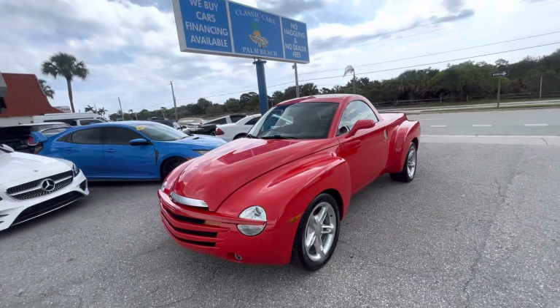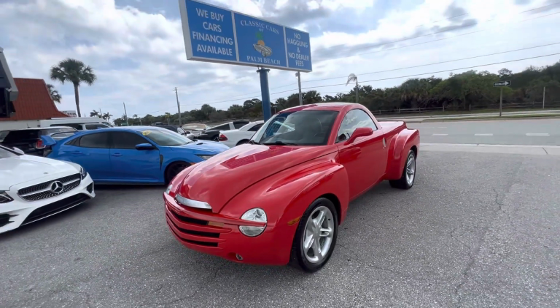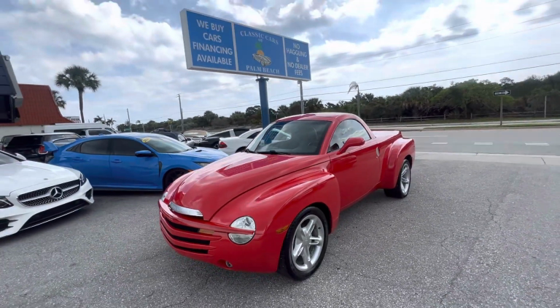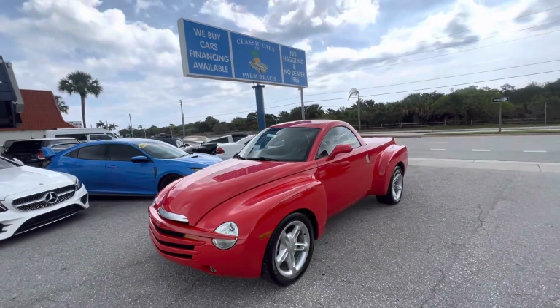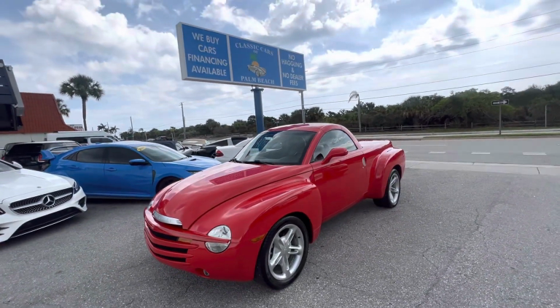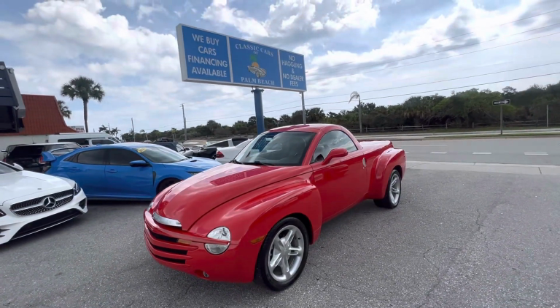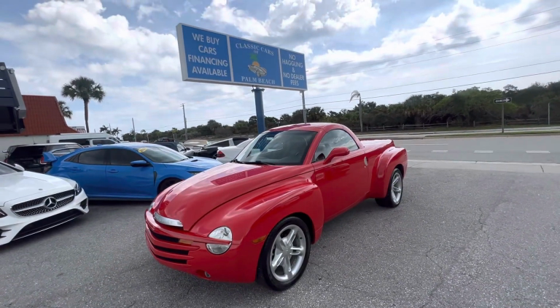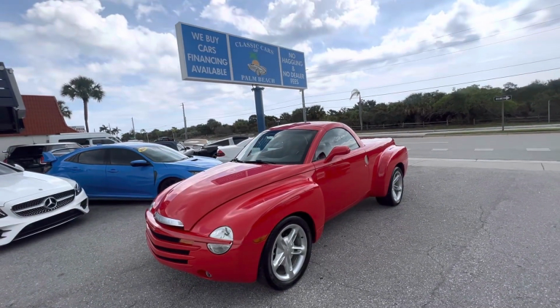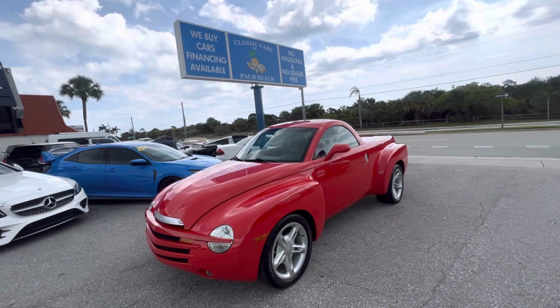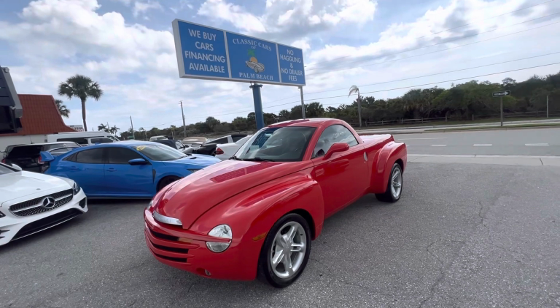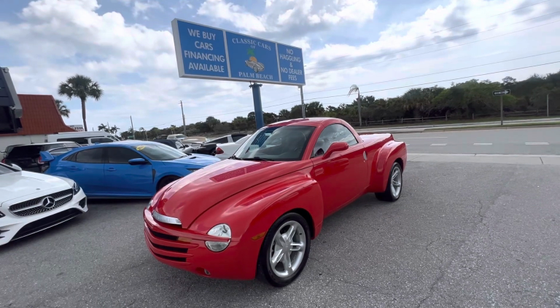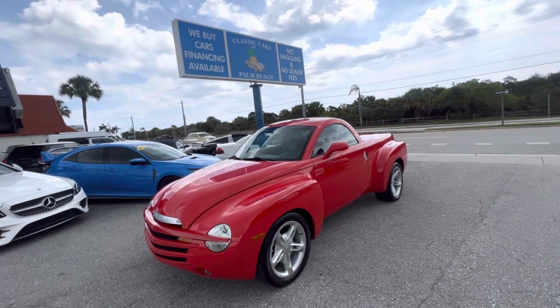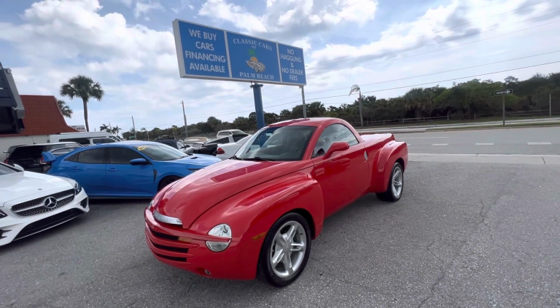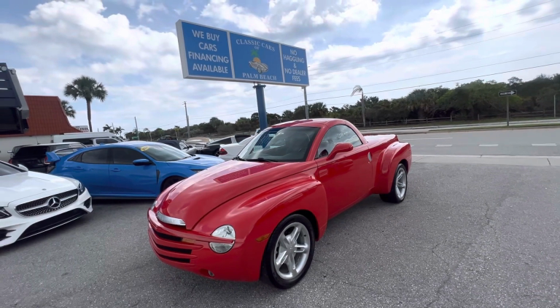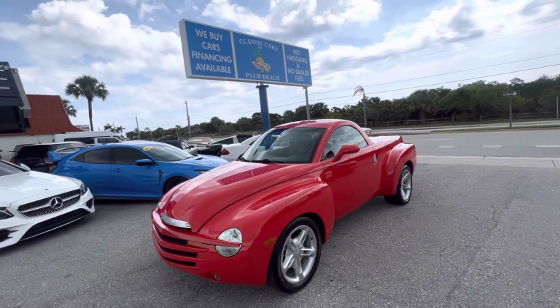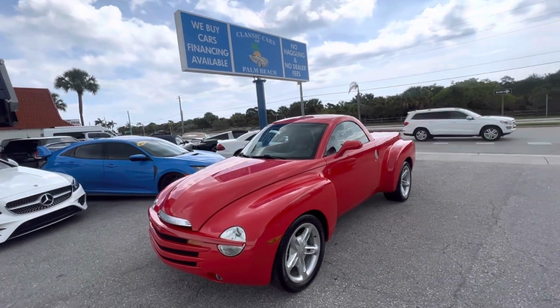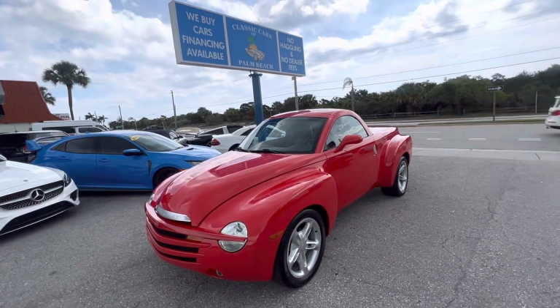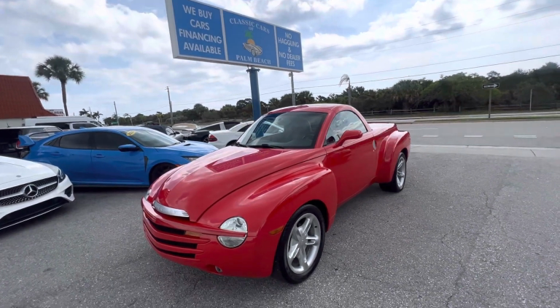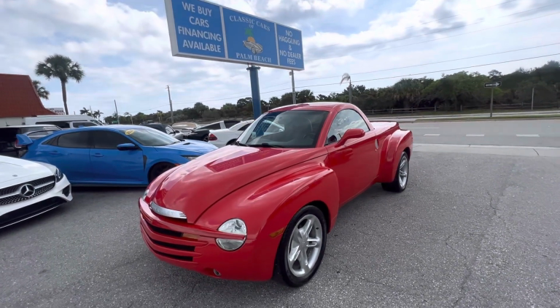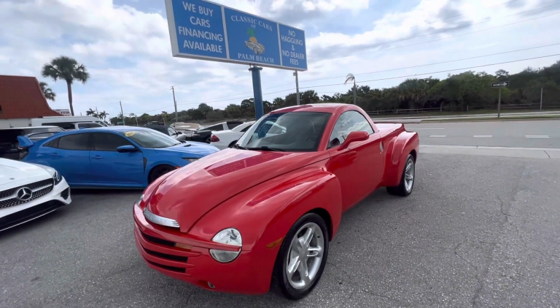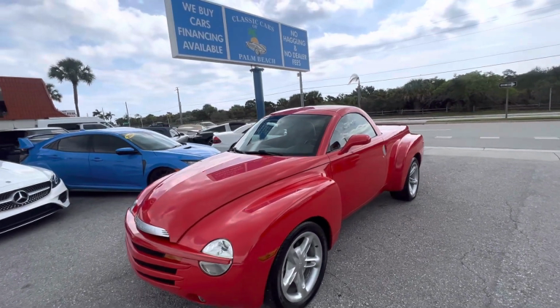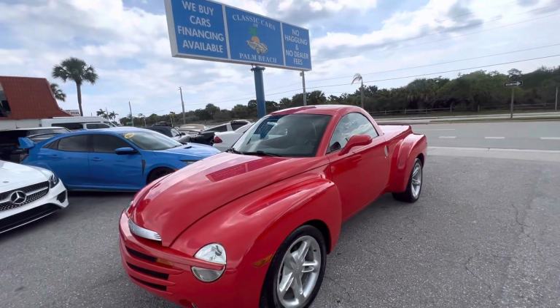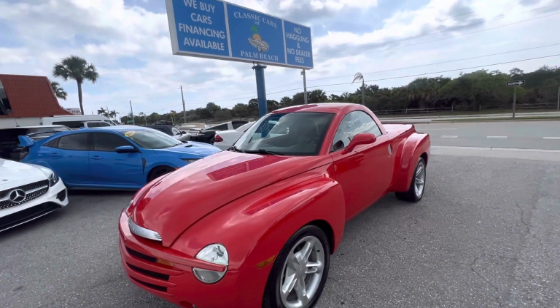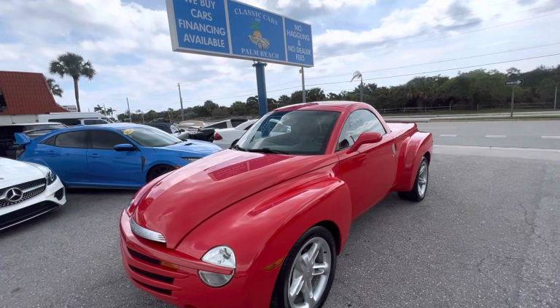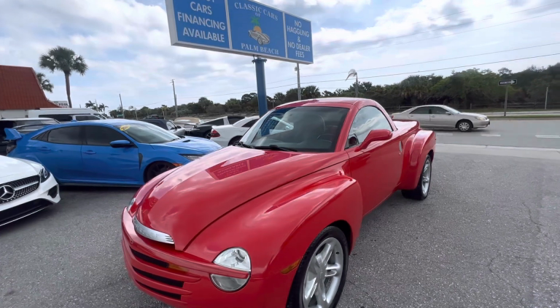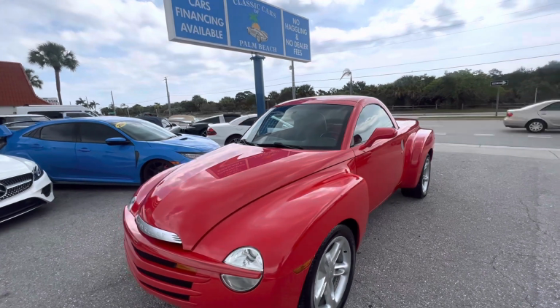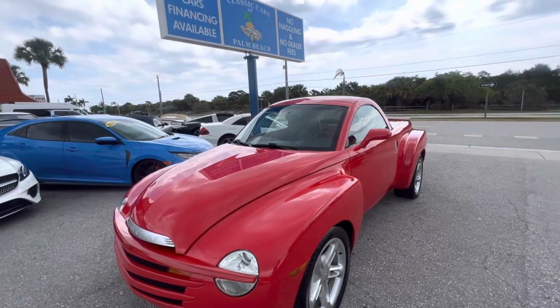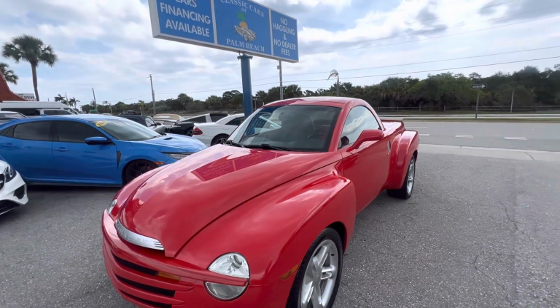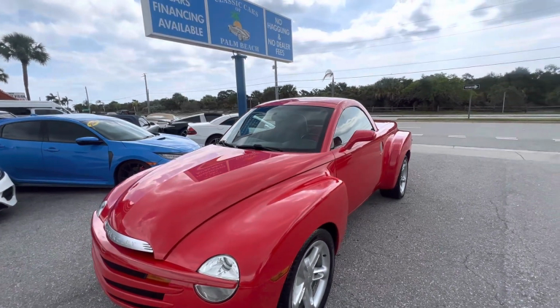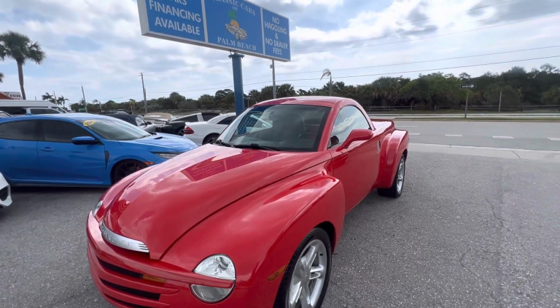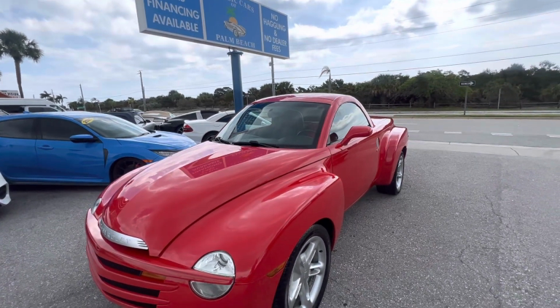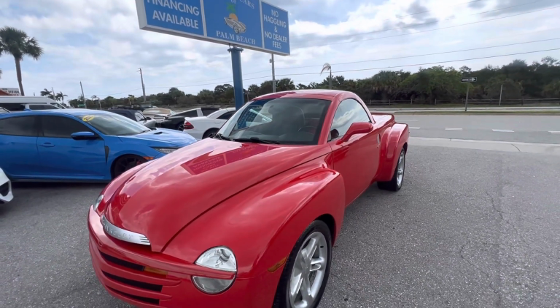Good morning everybody, Chris McKee here at Classic Cars of Palm Beach in Jupiter, Florida. We're going to be doing a walk-around condition report on this 2003 Chevy SSR we just received.